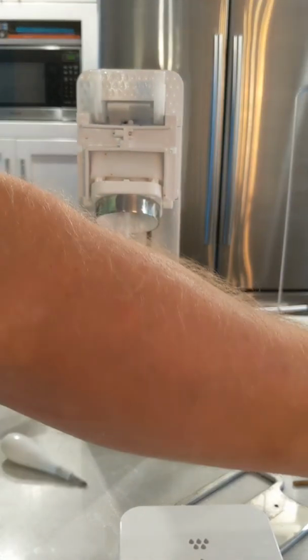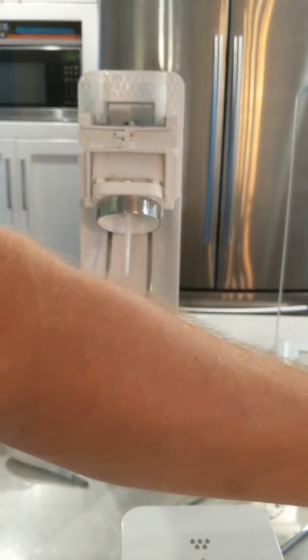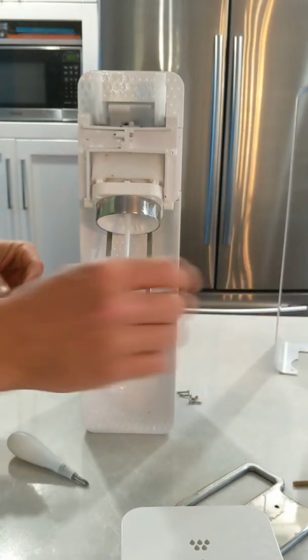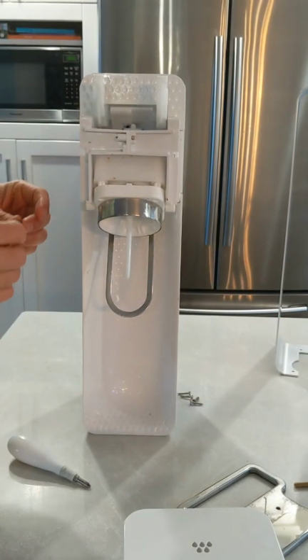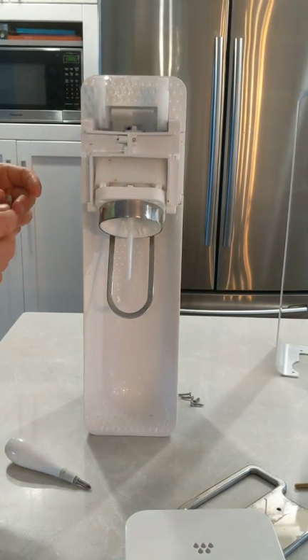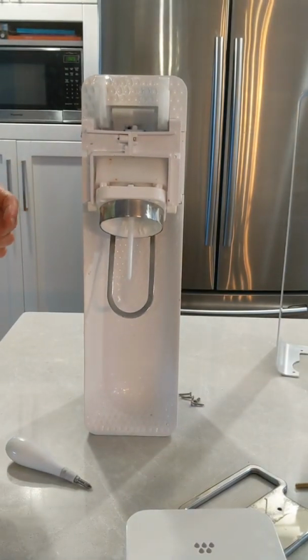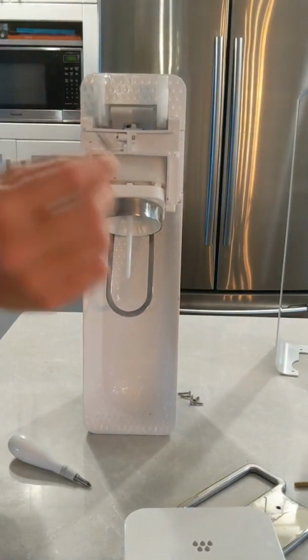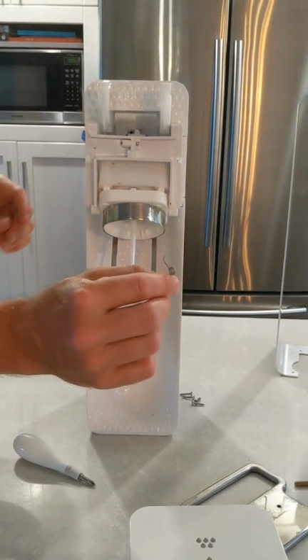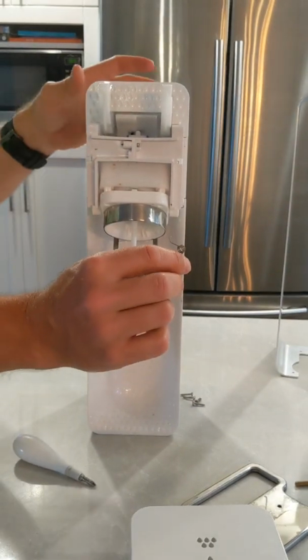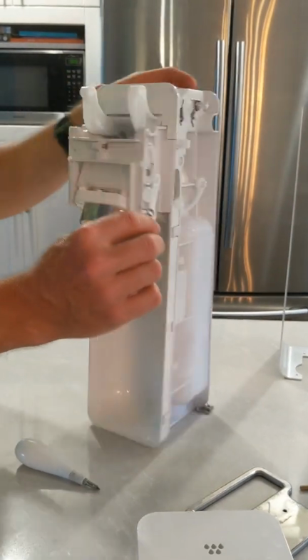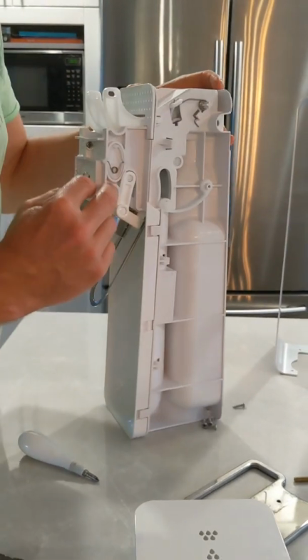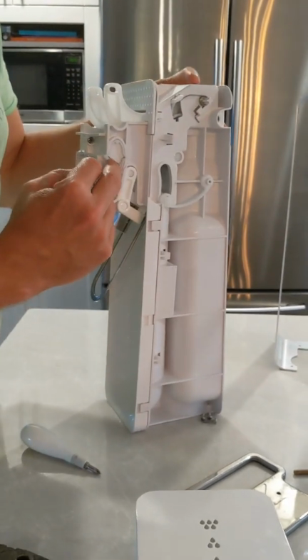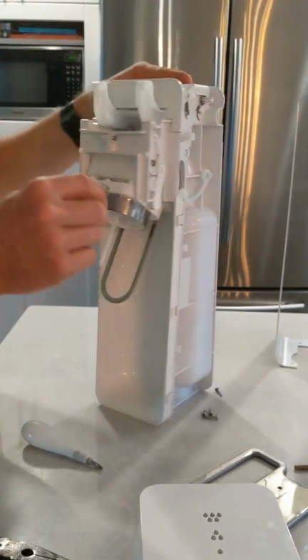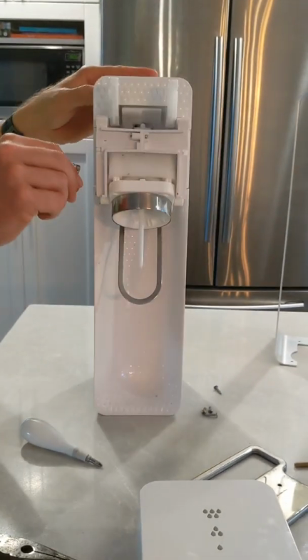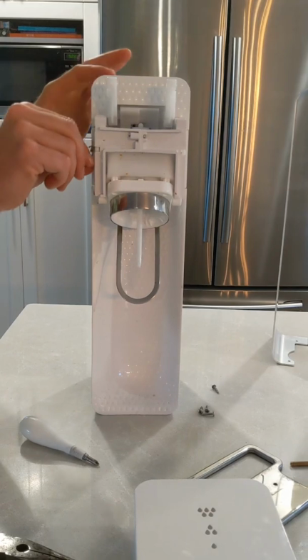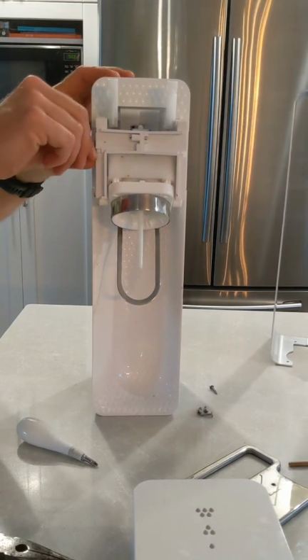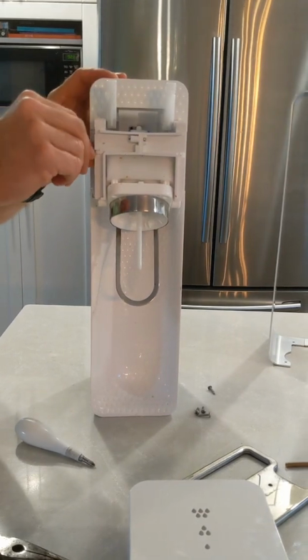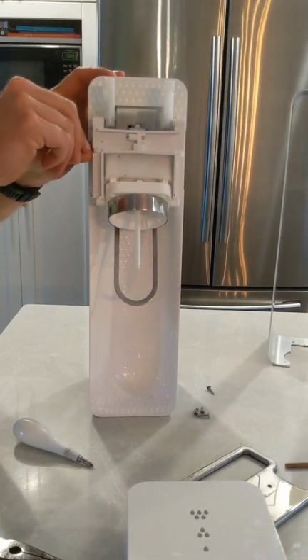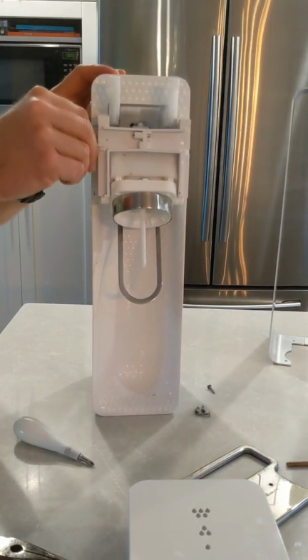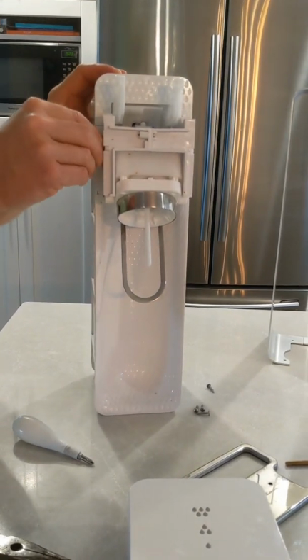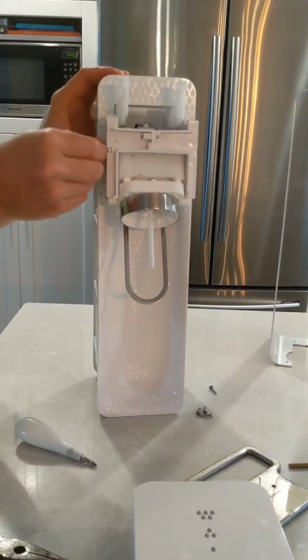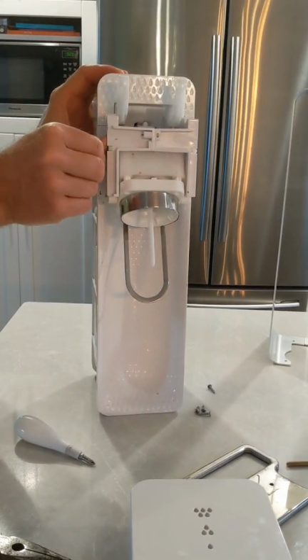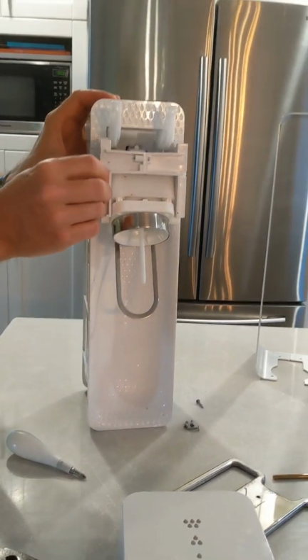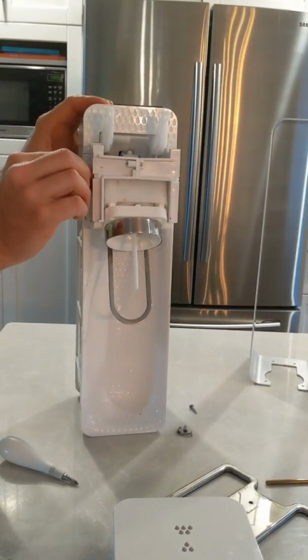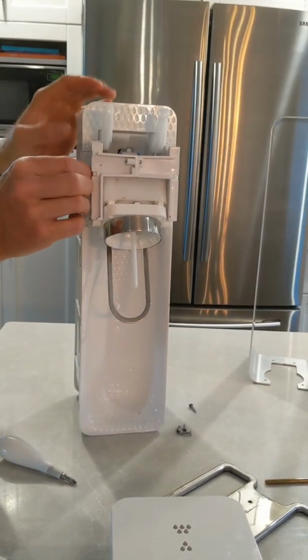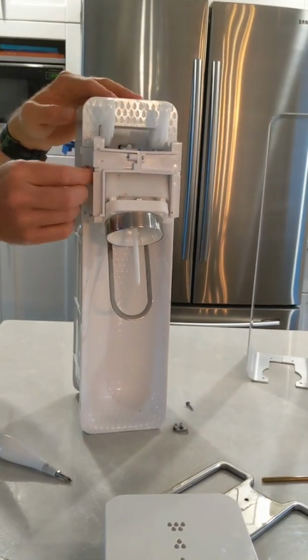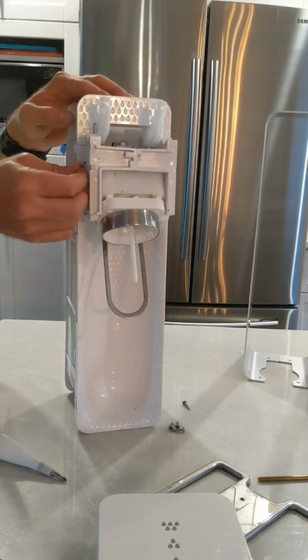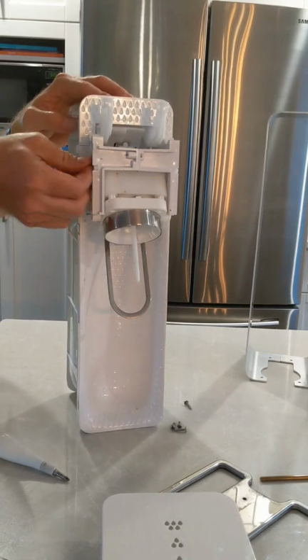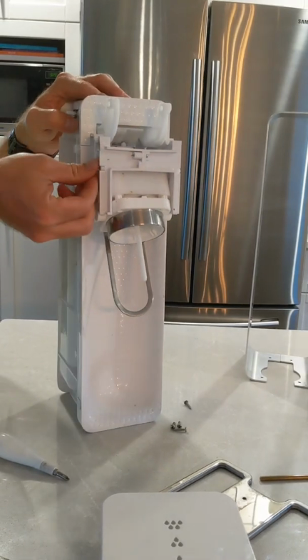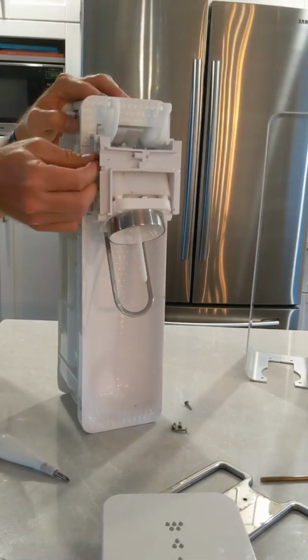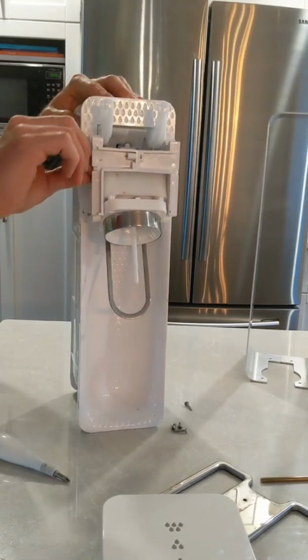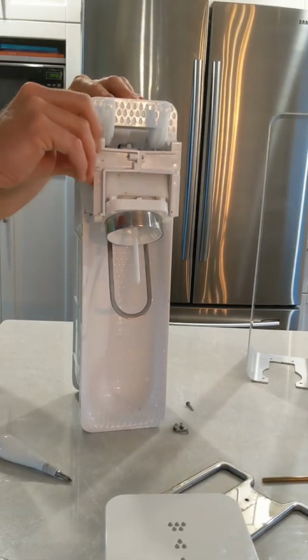That will give you access to the area. Be careful of these little springs — they might pop off, but you just slide them back in the sides. I don't know if they're overly important.